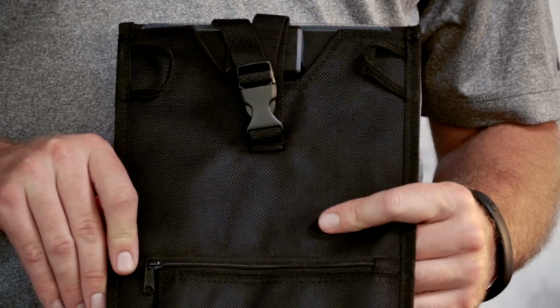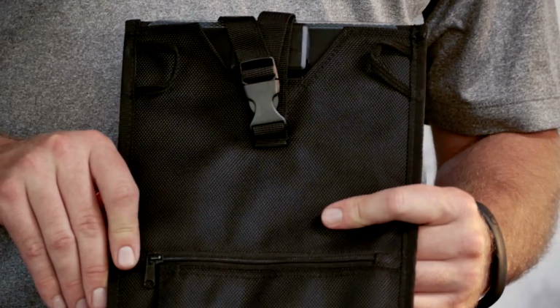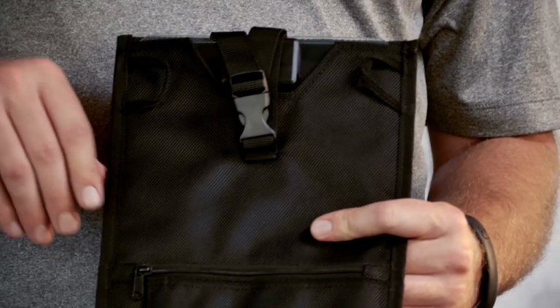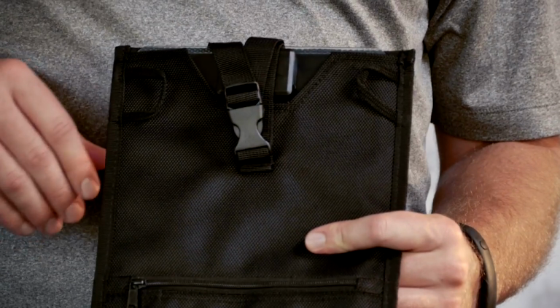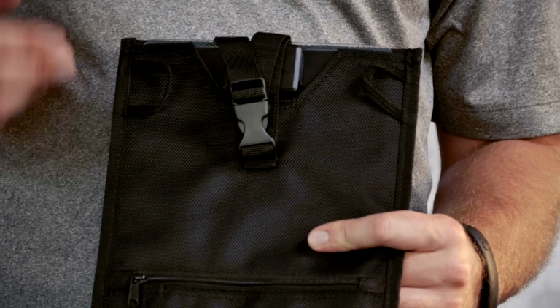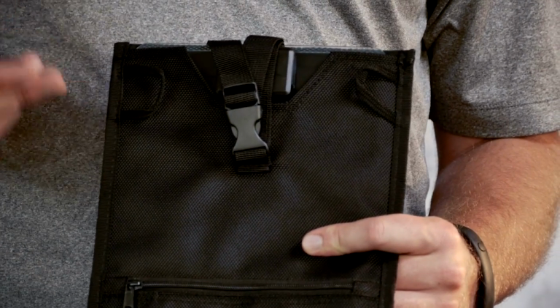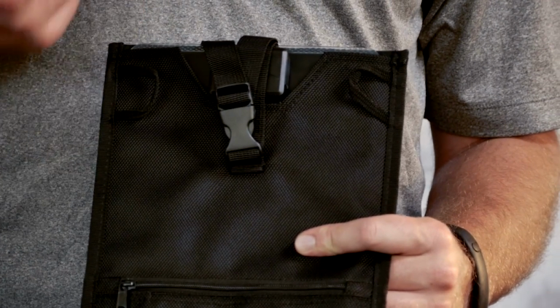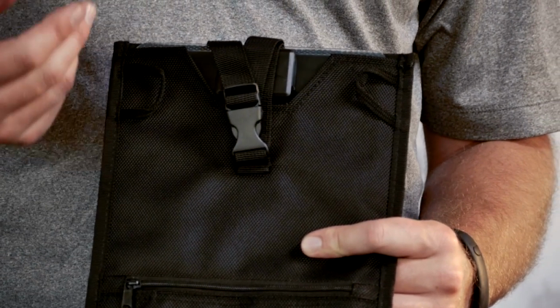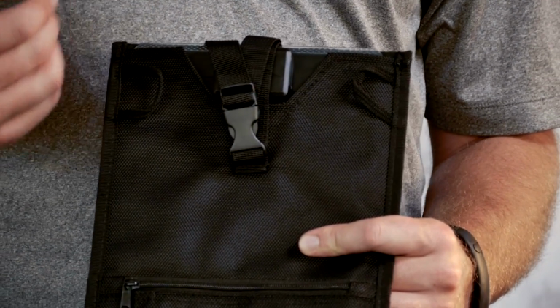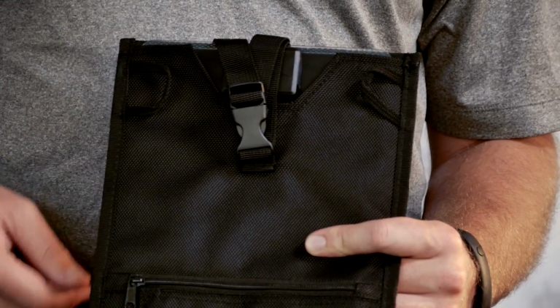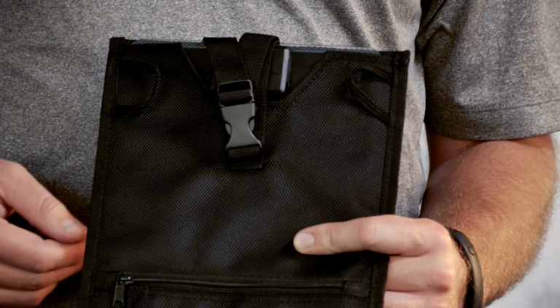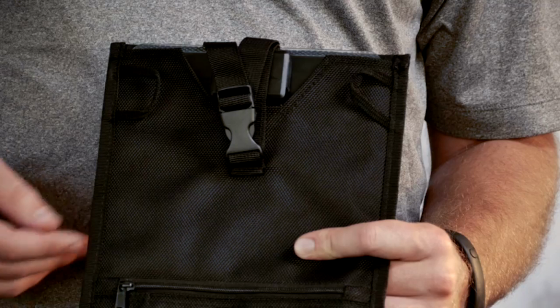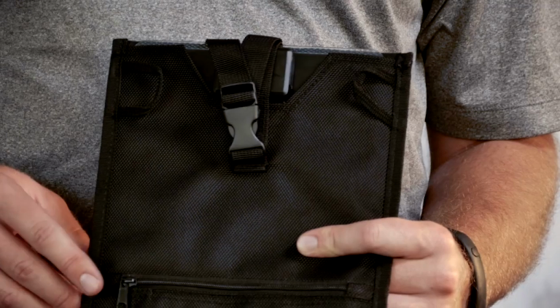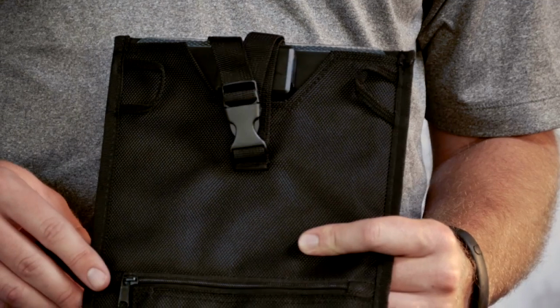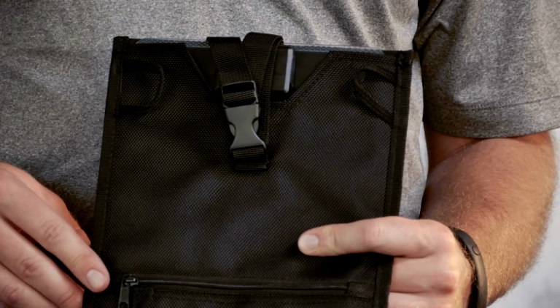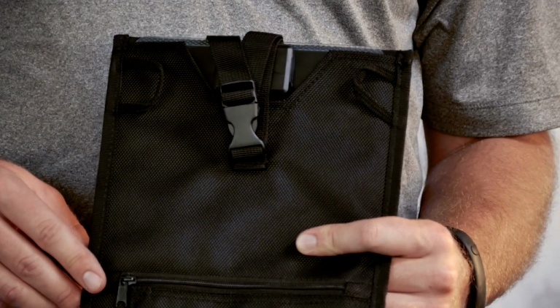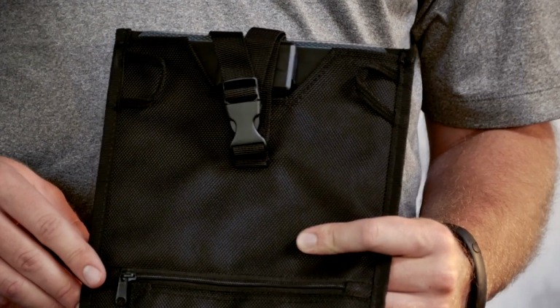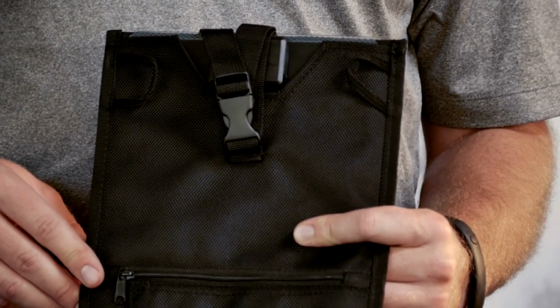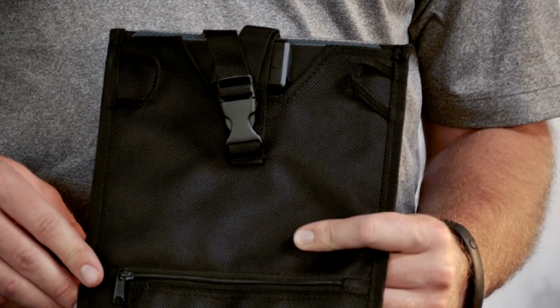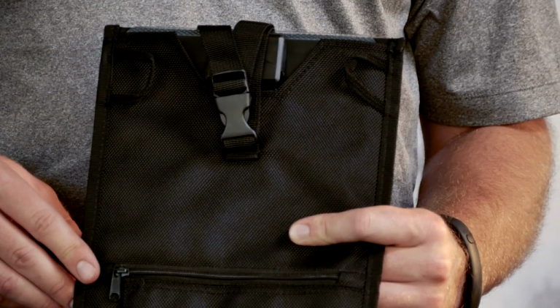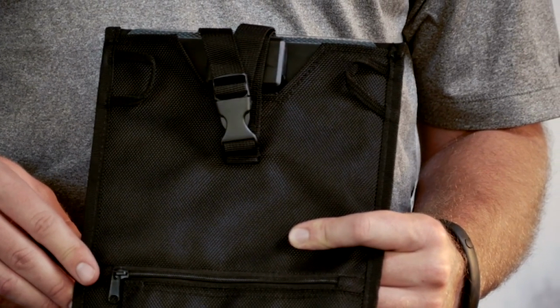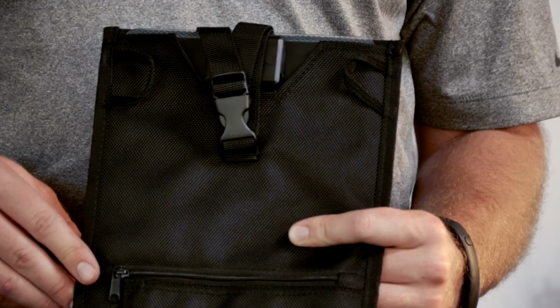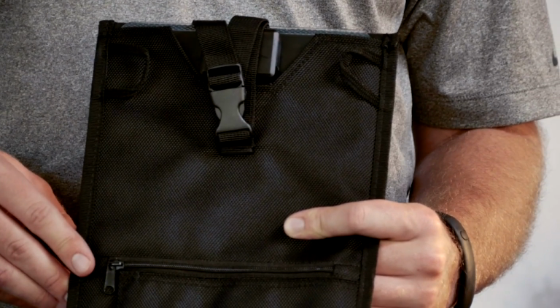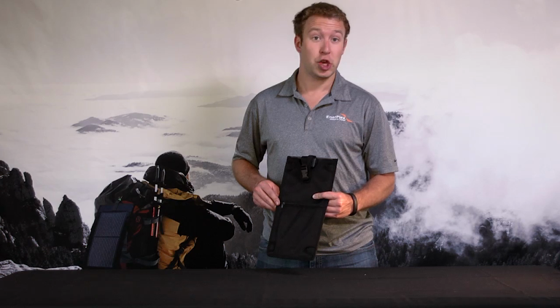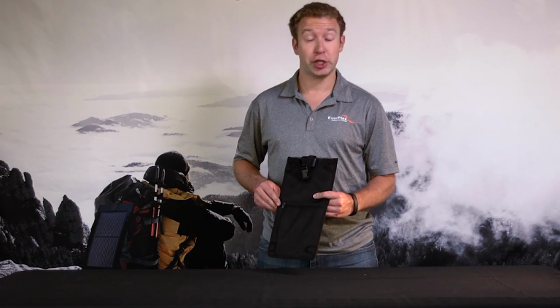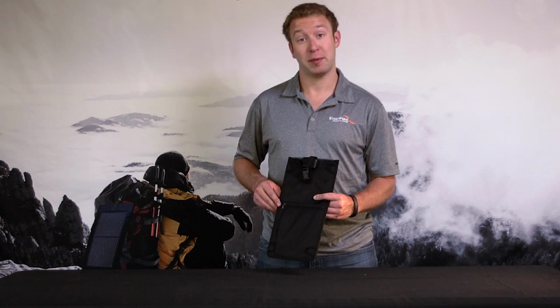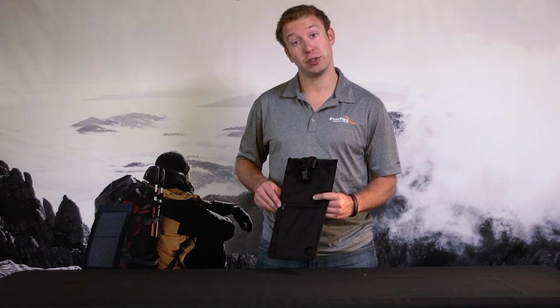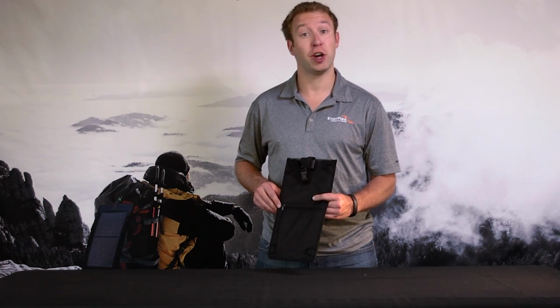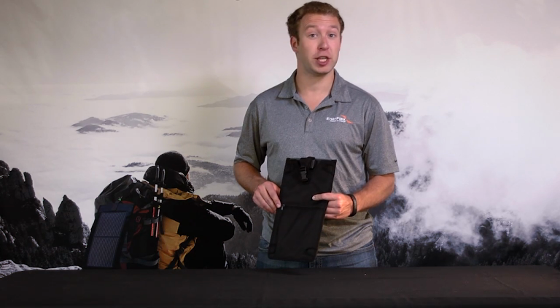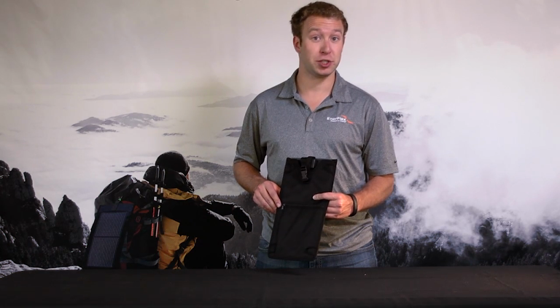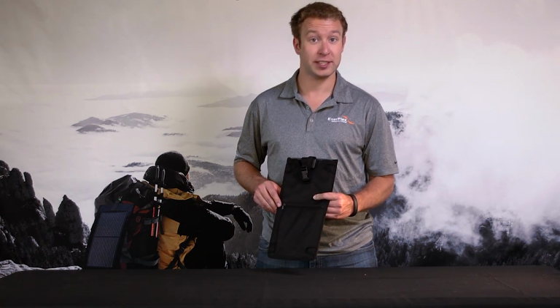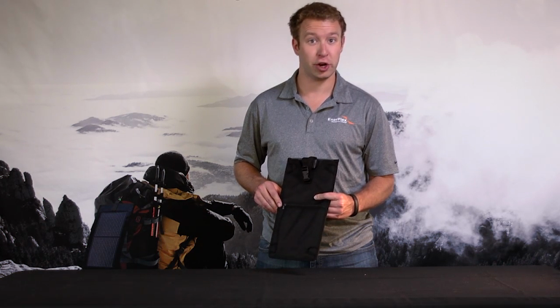On the back of the solar panel is a variety of loops and buckles to make sure you can attach your Kicker 2 to anything — whether that be a backpack, a purse, a suitcase, or a tent. You can make sure your panel is always hung up and exposed to the sun to get a charge.